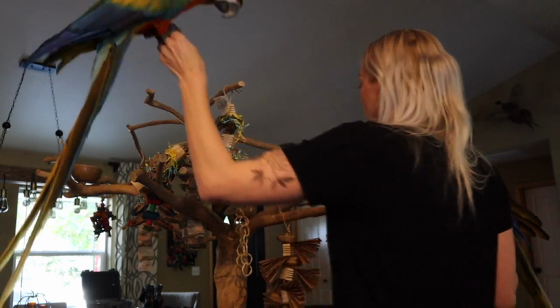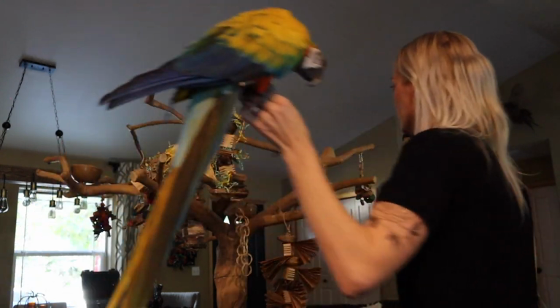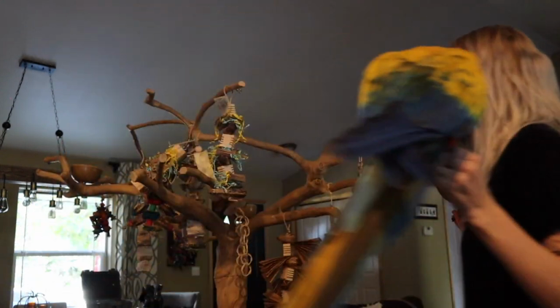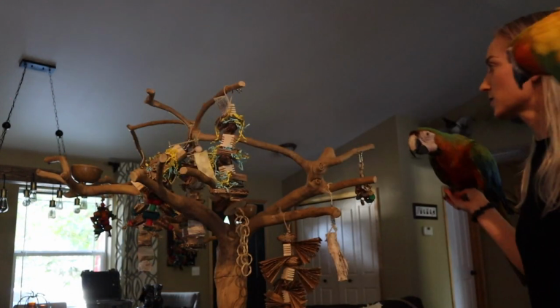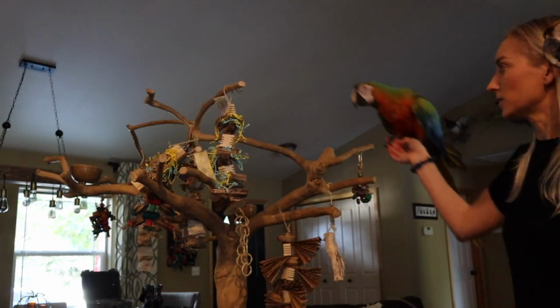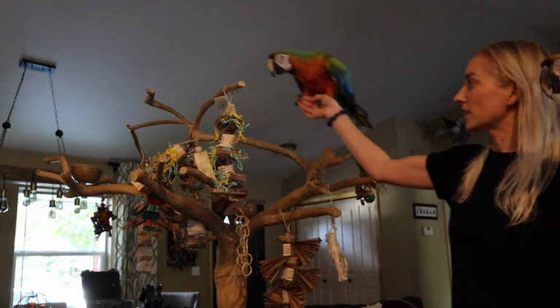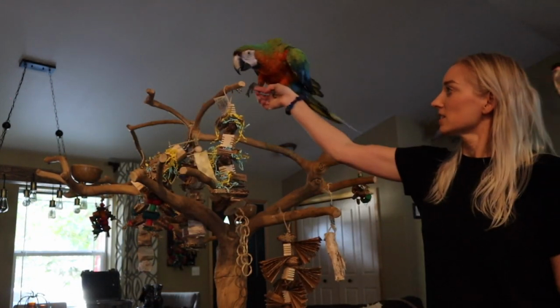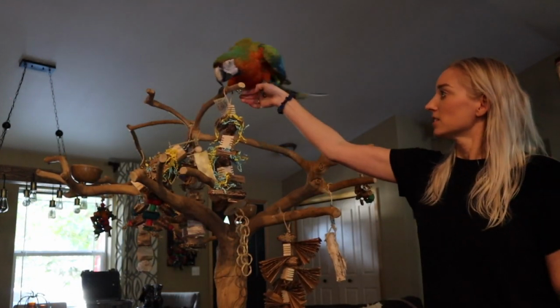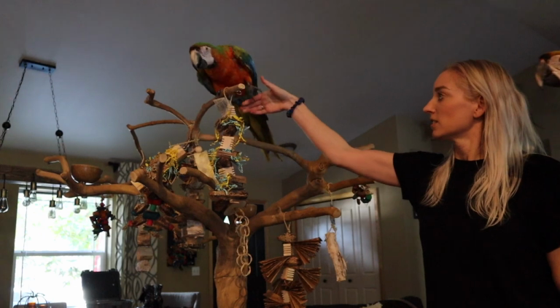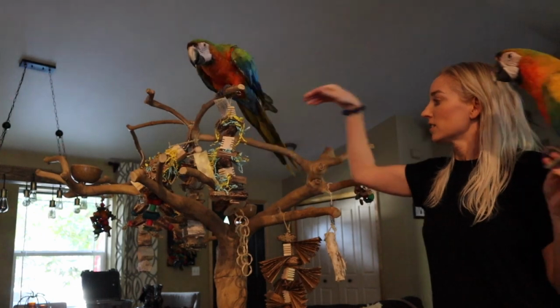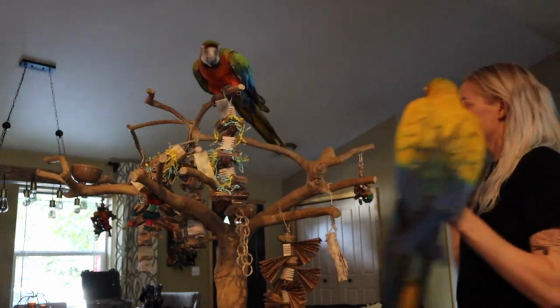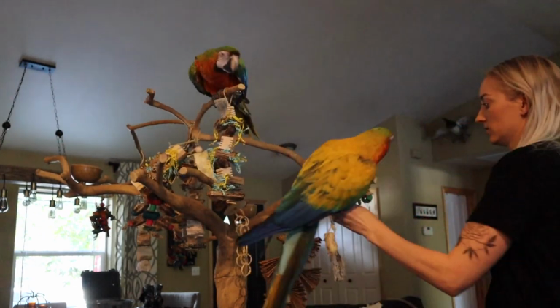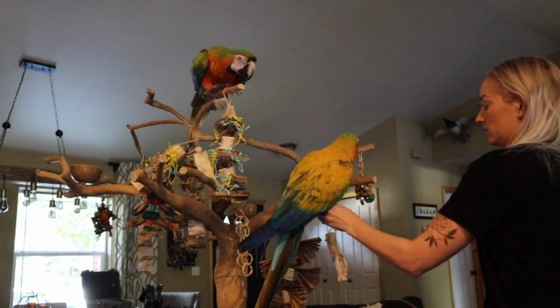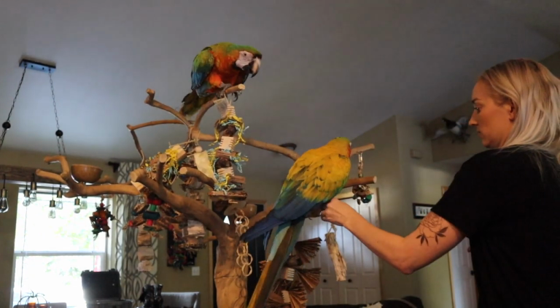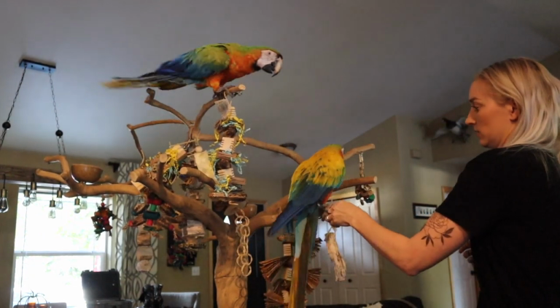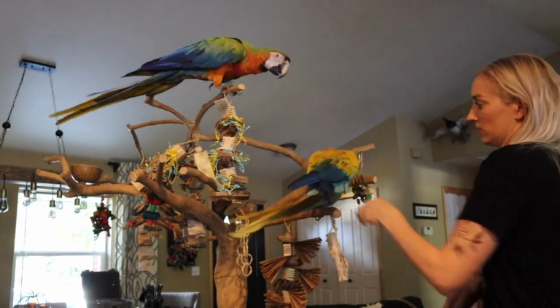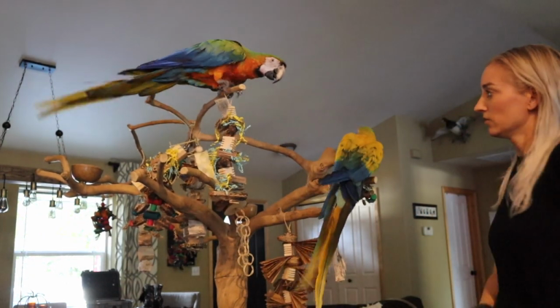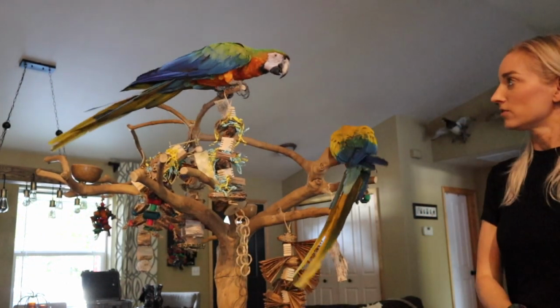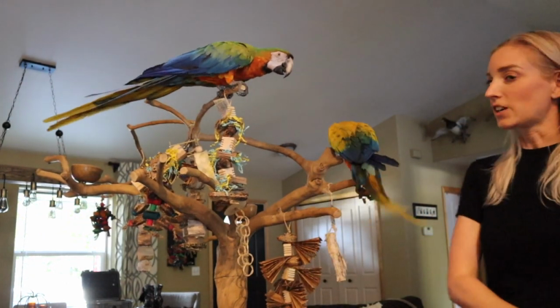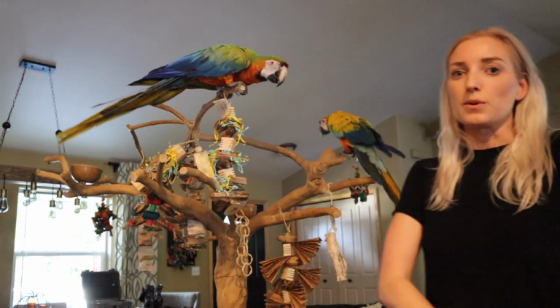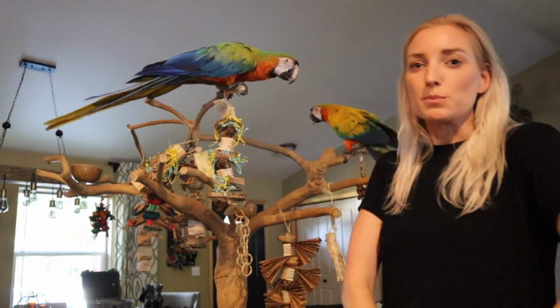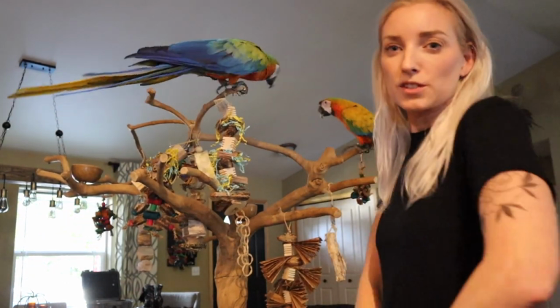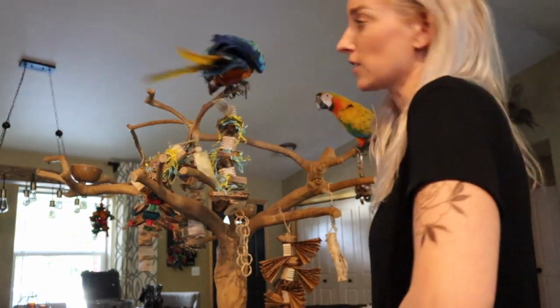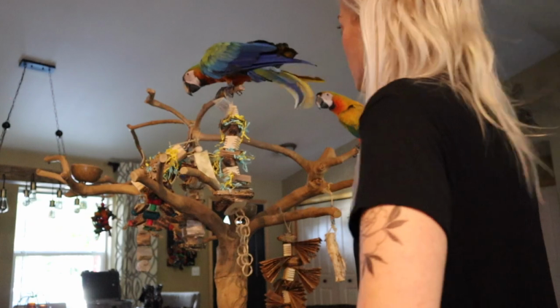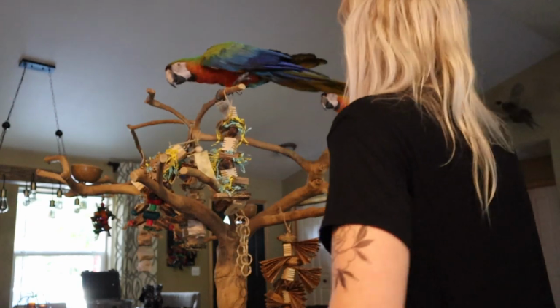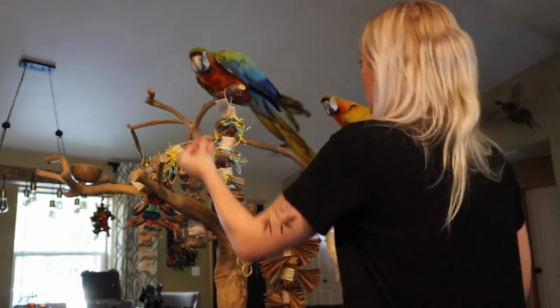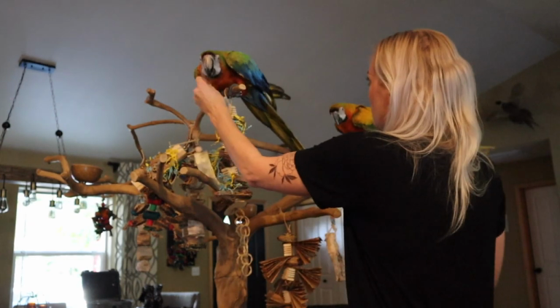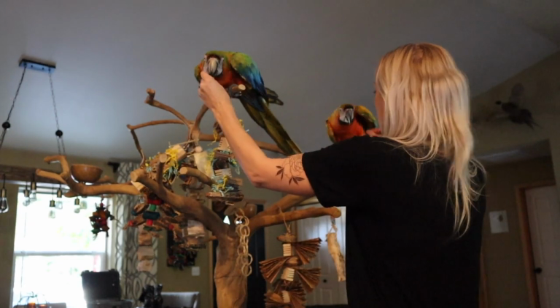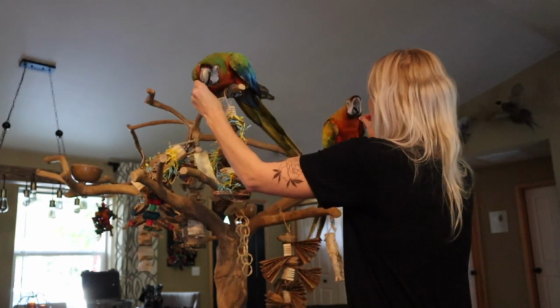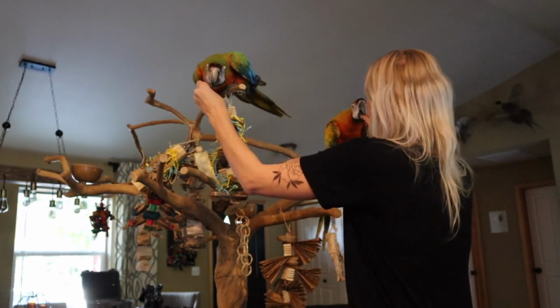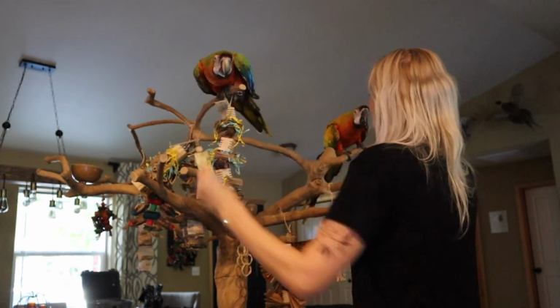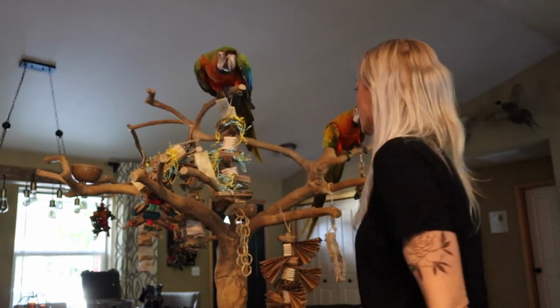Foot first would look like this — where it's most convenient for them to step off with their feet instead of their beak.